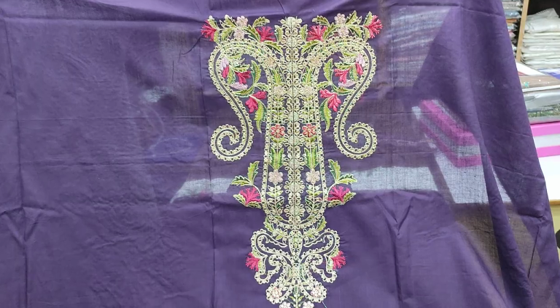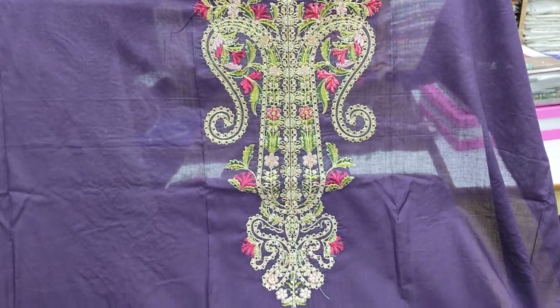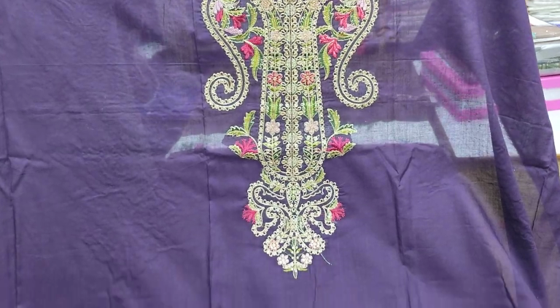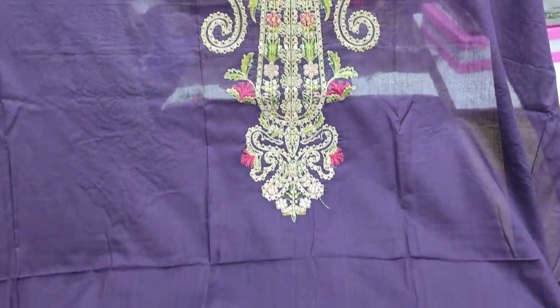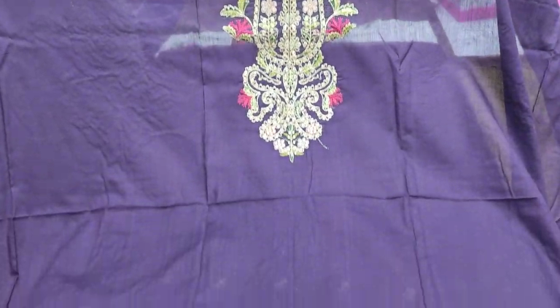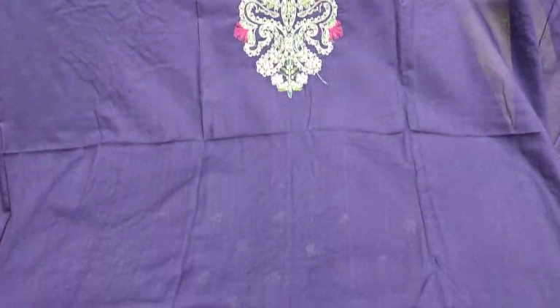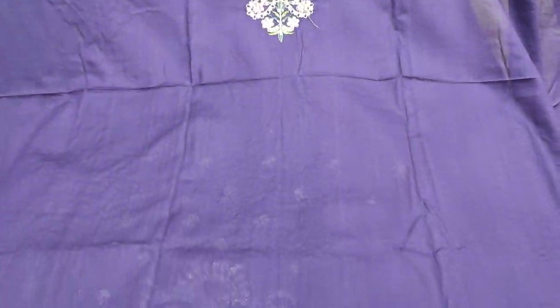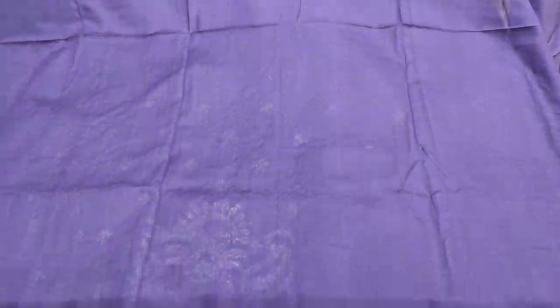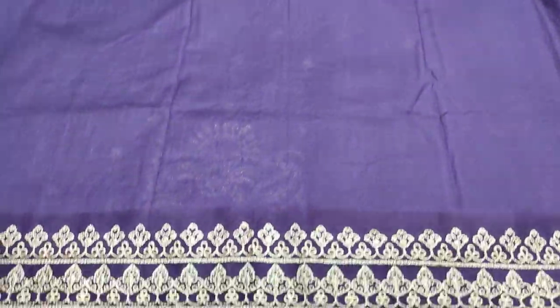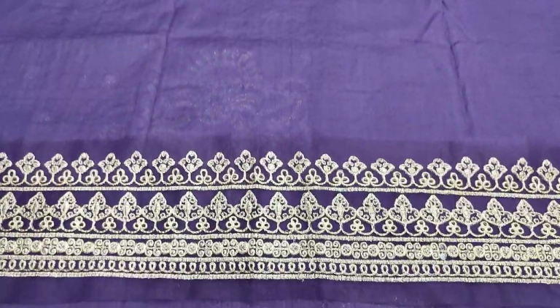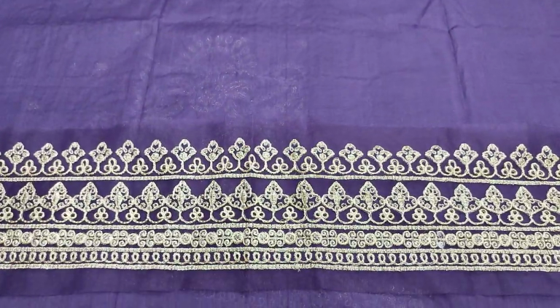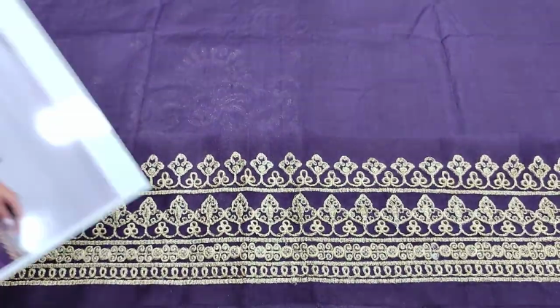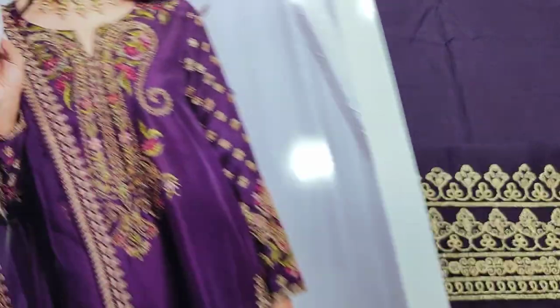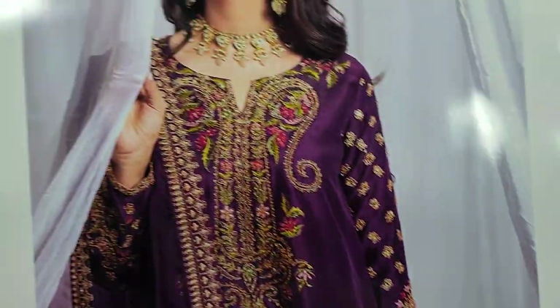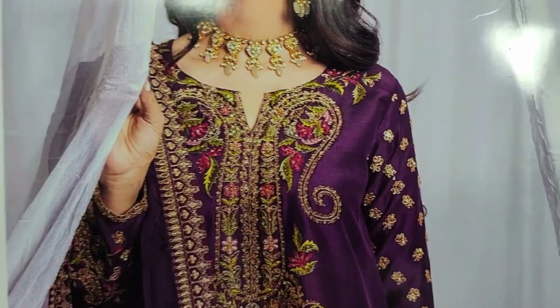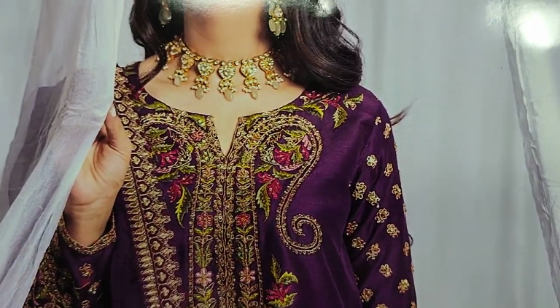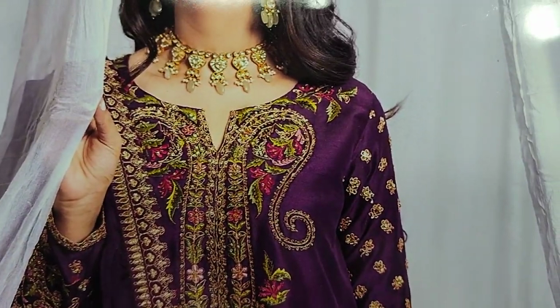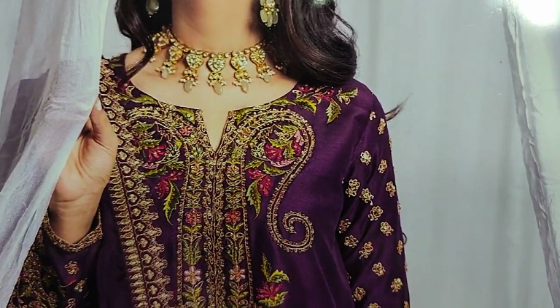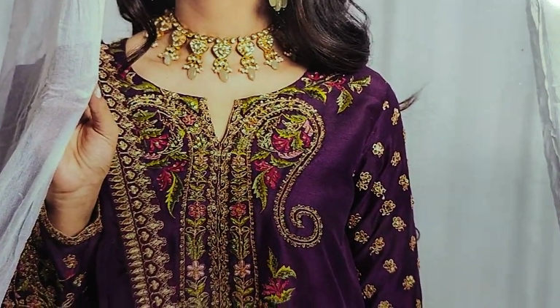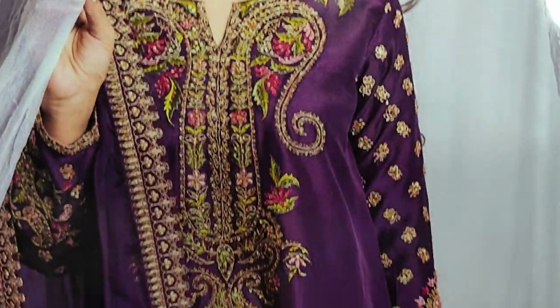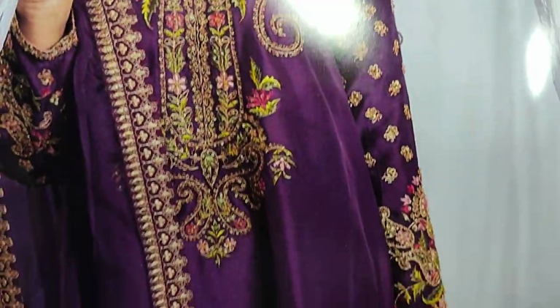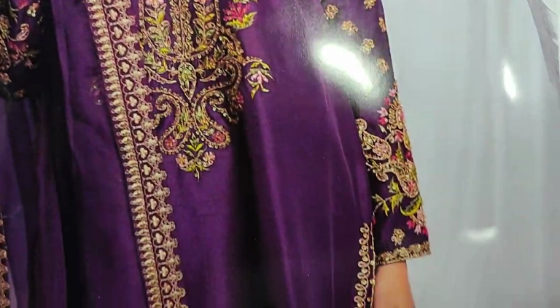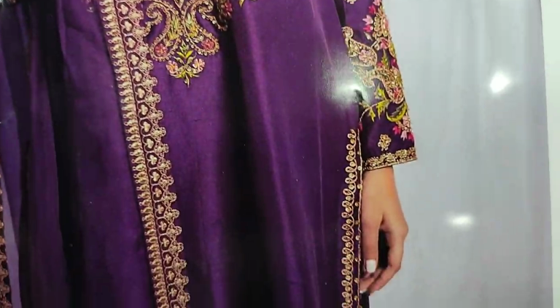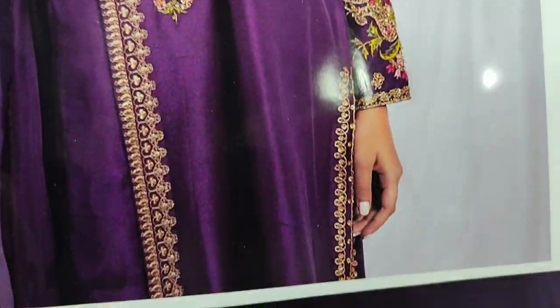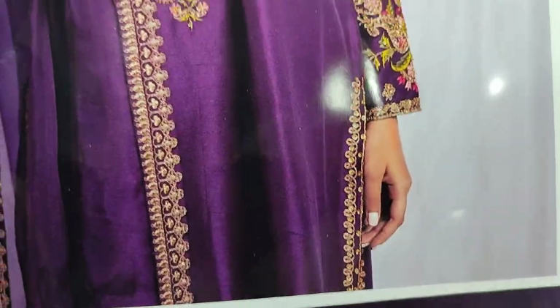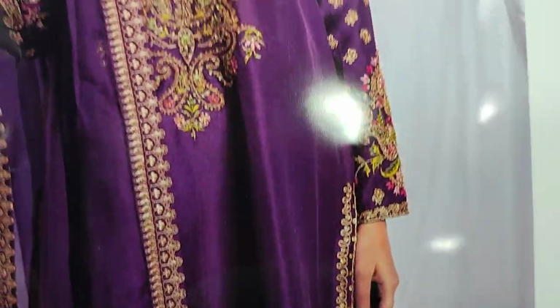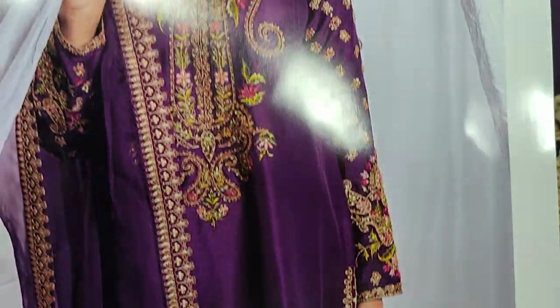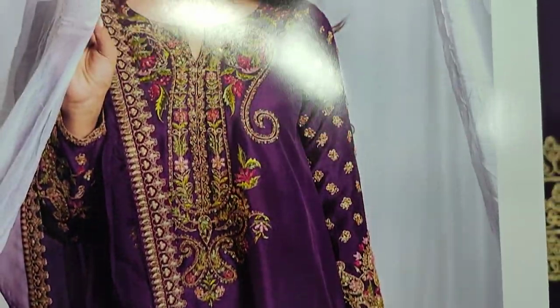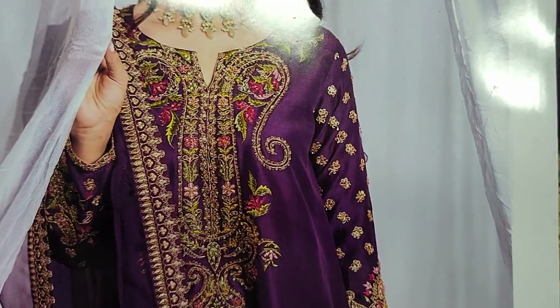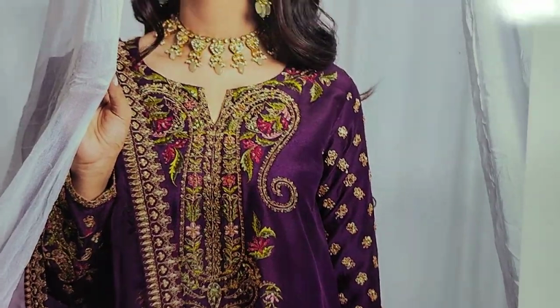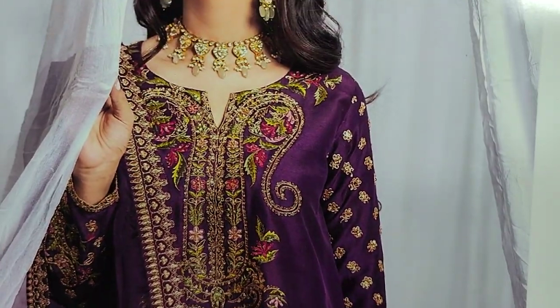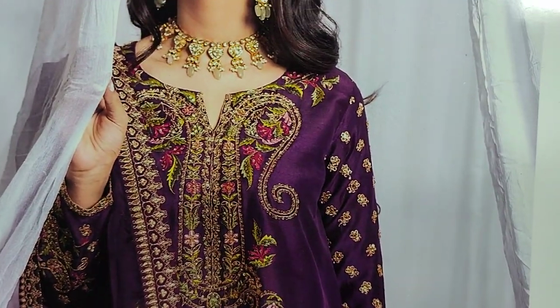Assalamu alaykum everyone, Abdul Qadir here. This is in the Thakafat Collection. Here, Summer Lawn Fabric is launched with a copy design. It is fancy.